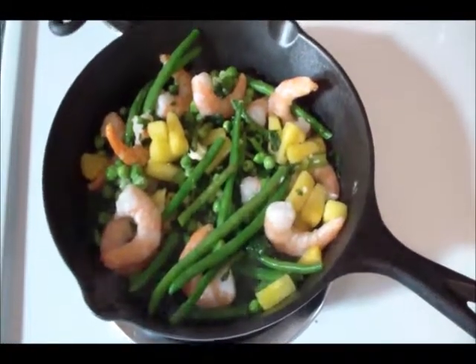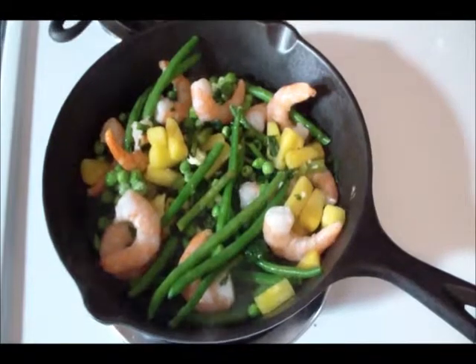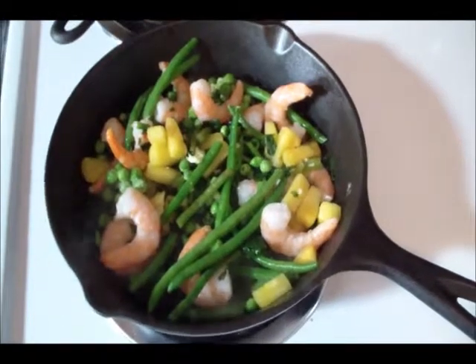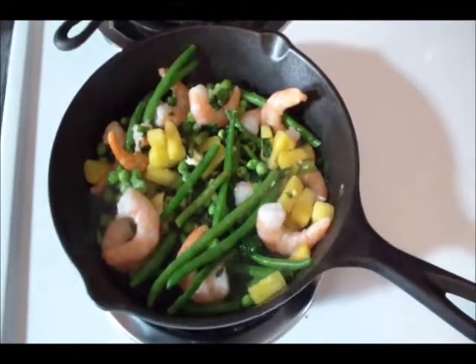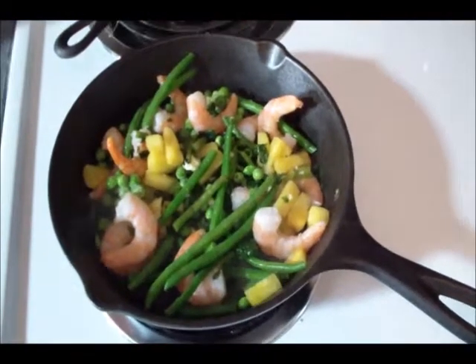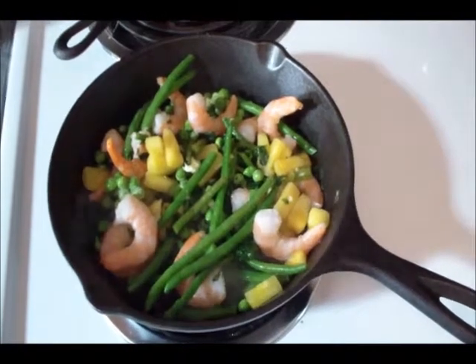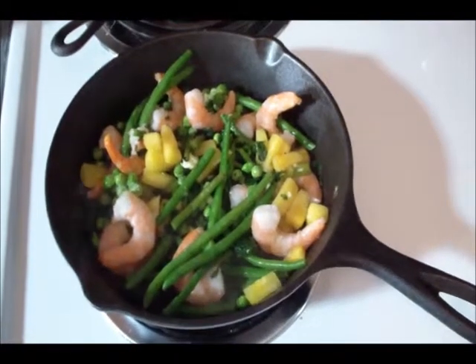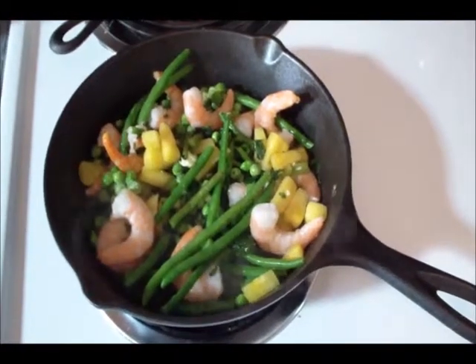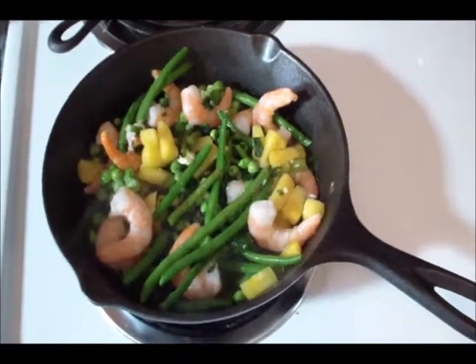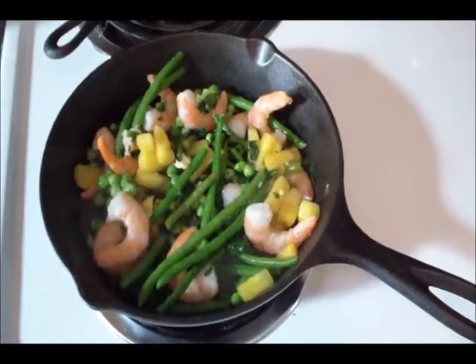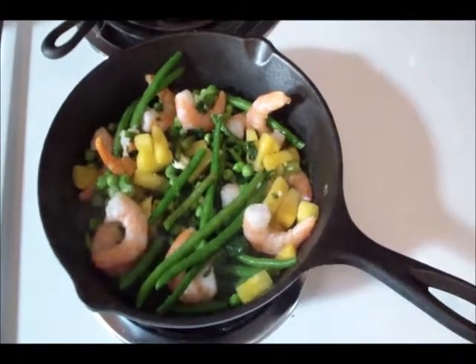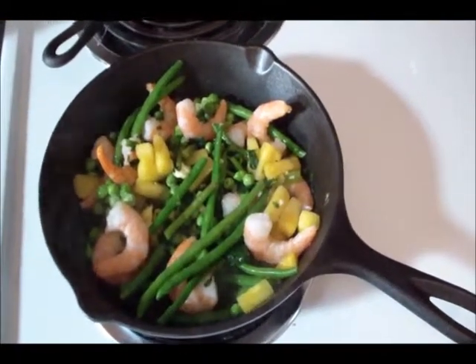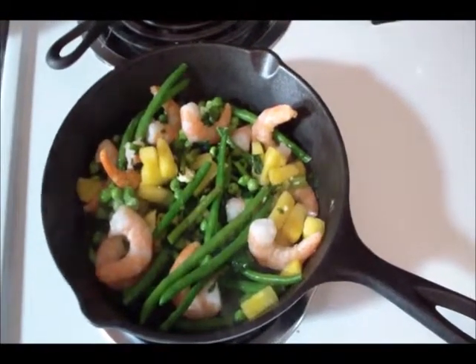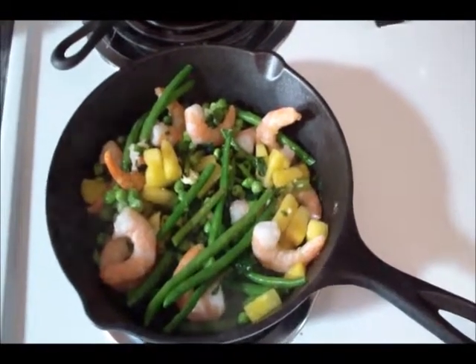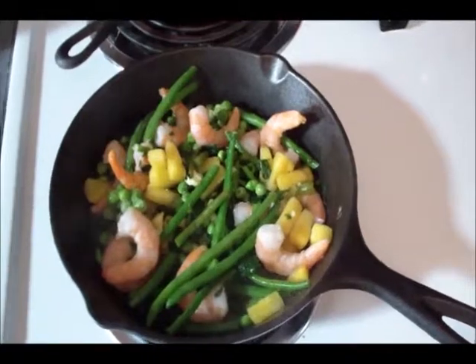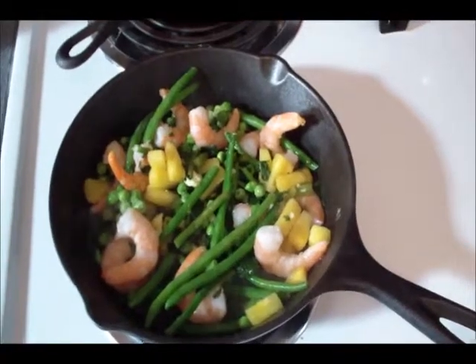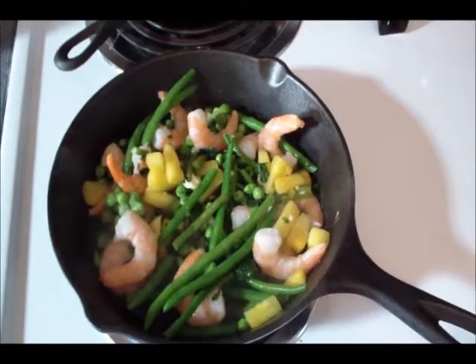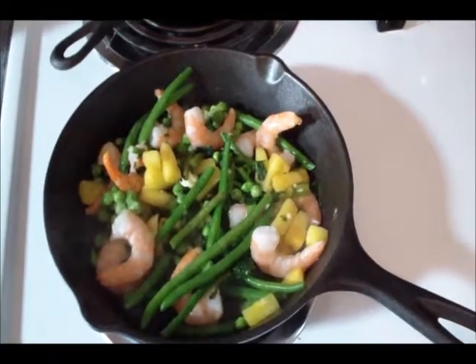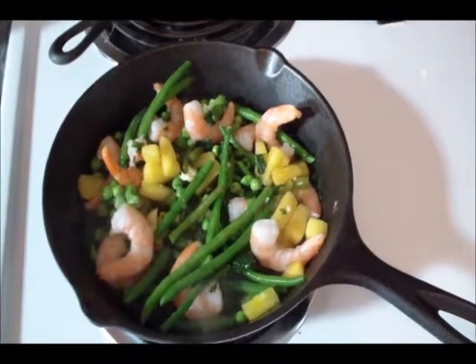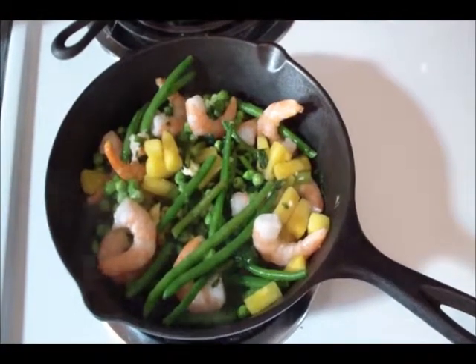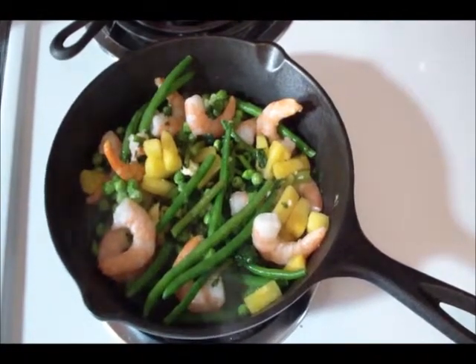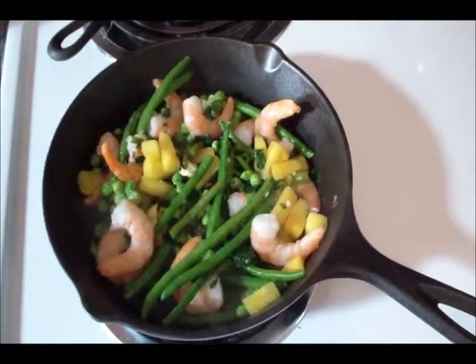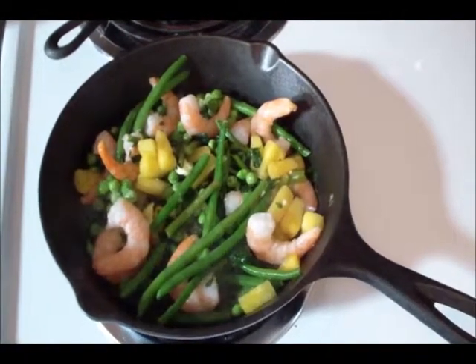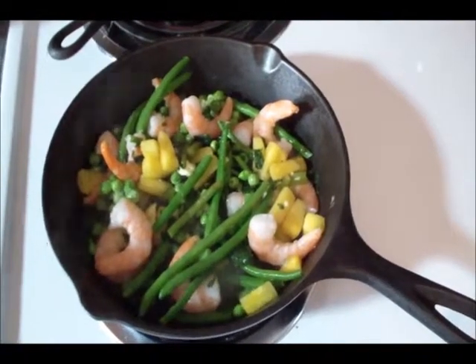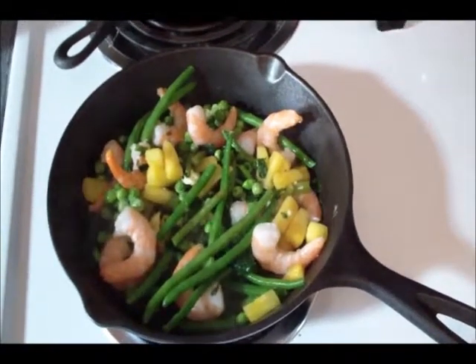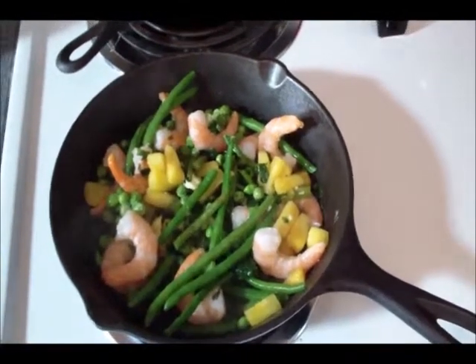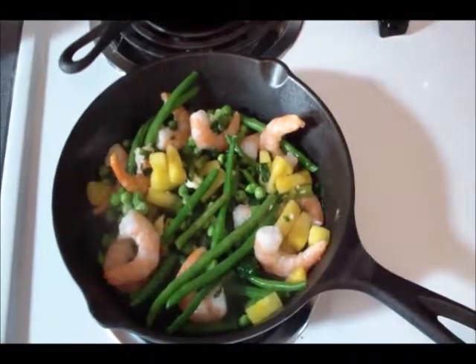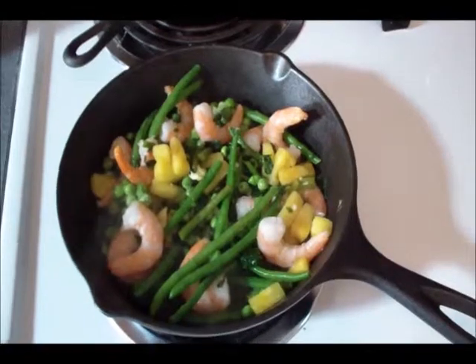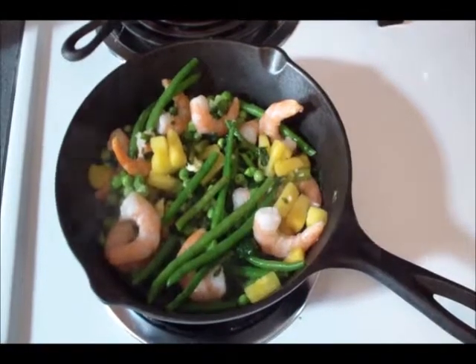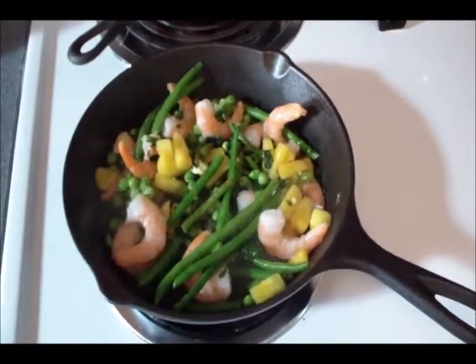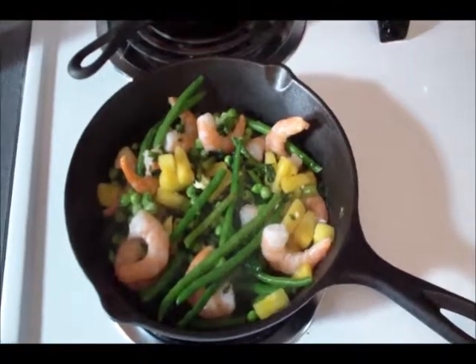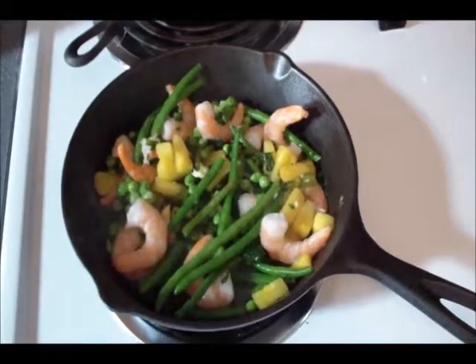That's going to be my lunch today and it's so easy, so fast, and incredibly healthy — takes five minutes to do. Hope that gives you an idea of what you can make for yourself for lunch in no time flat. It's a lot healthier than a Lean Cuisine. Take care, bye!